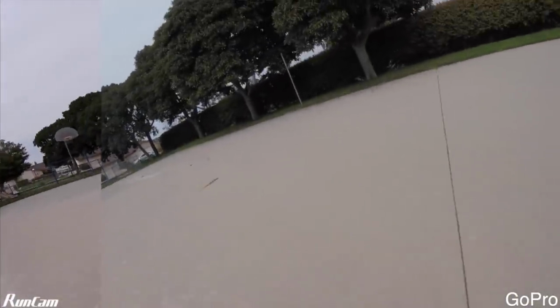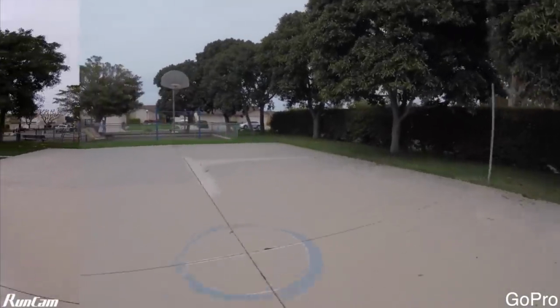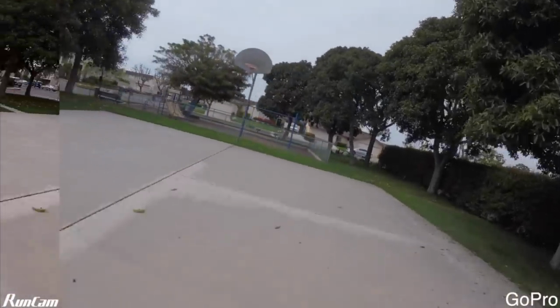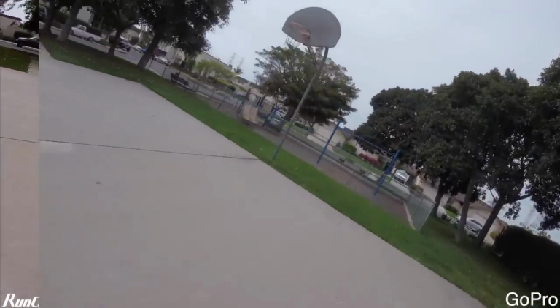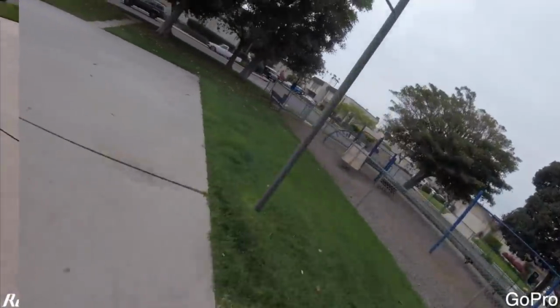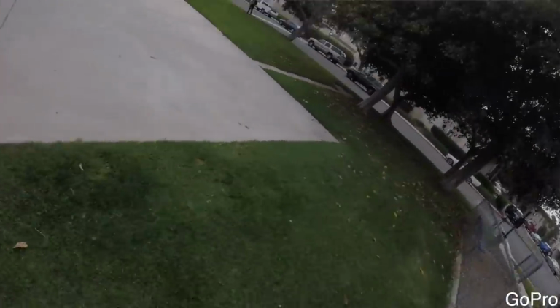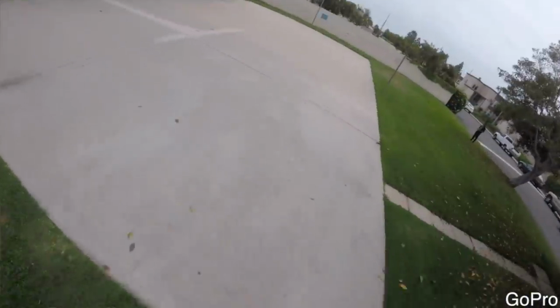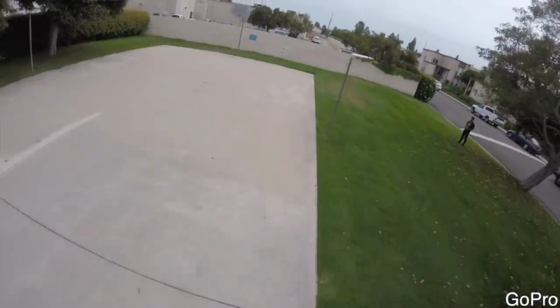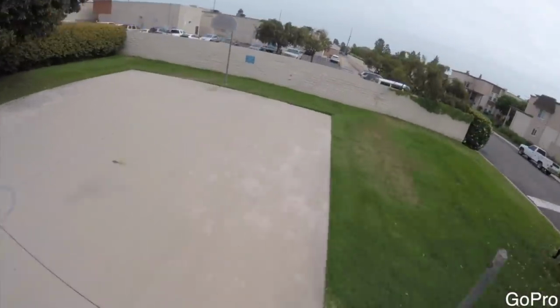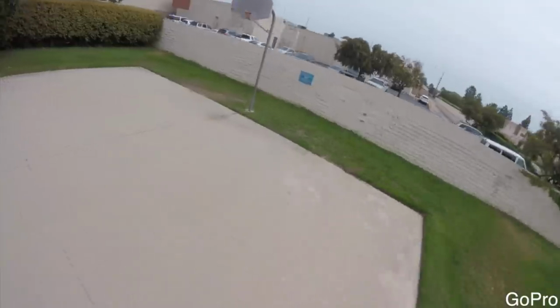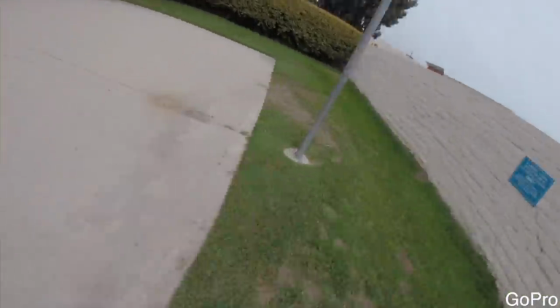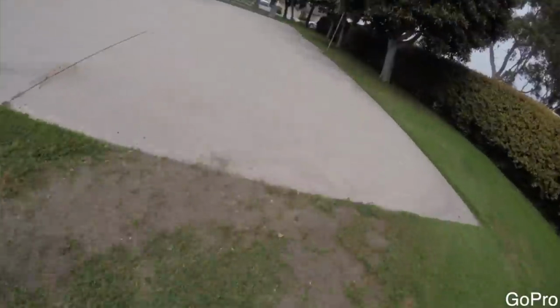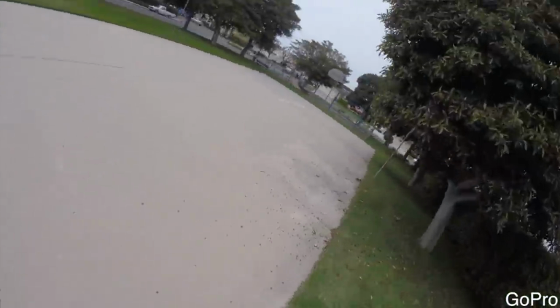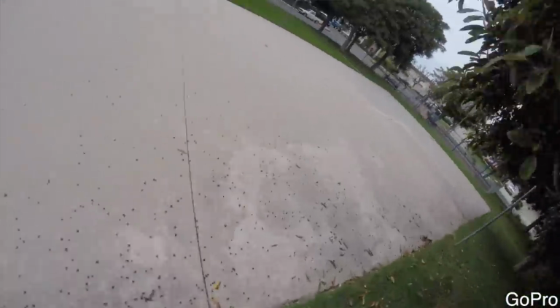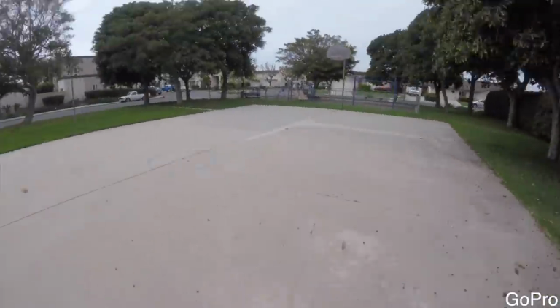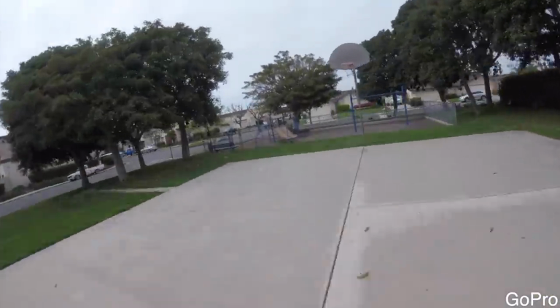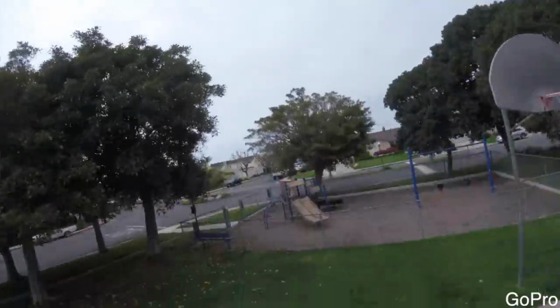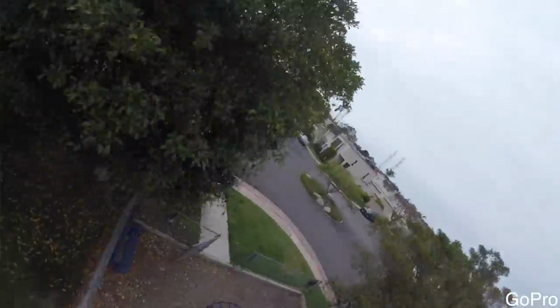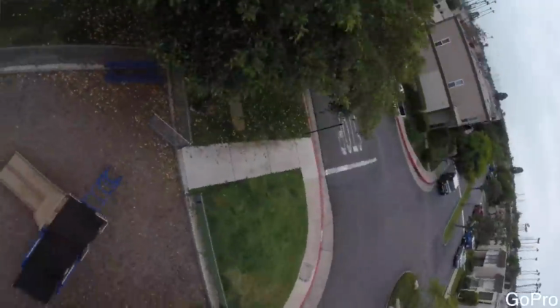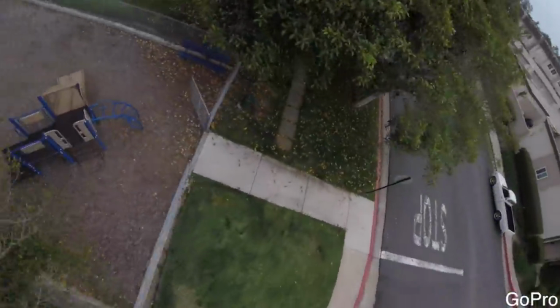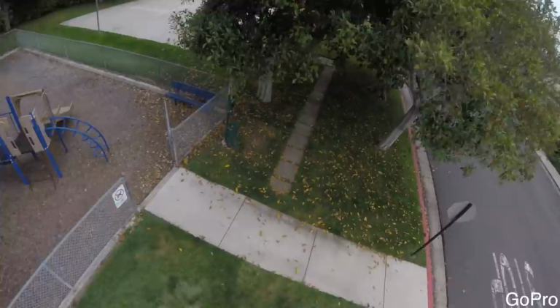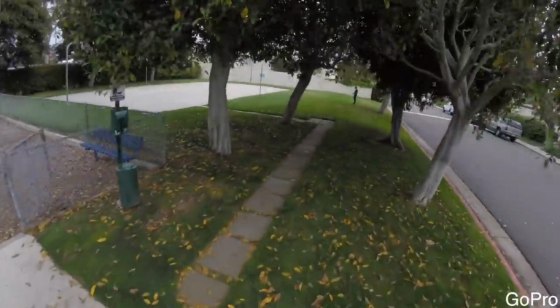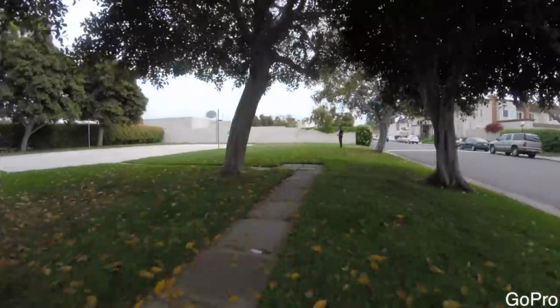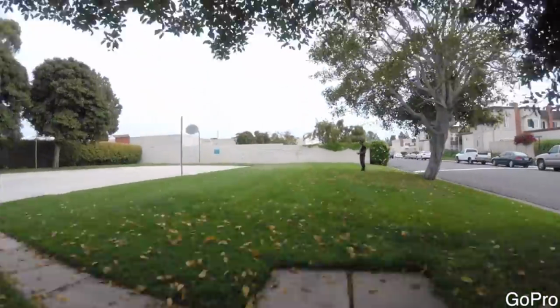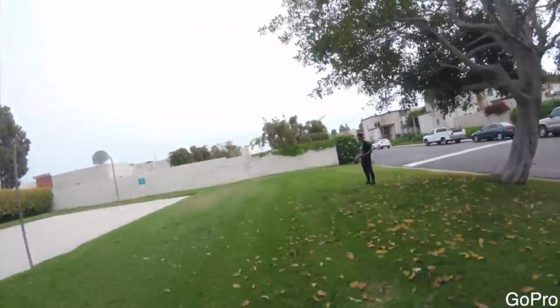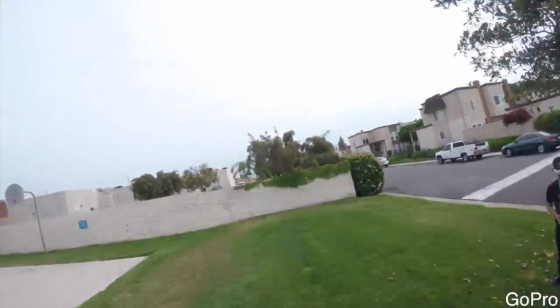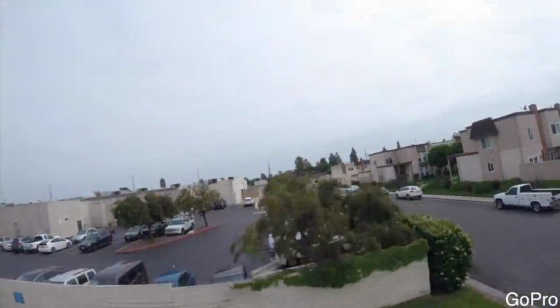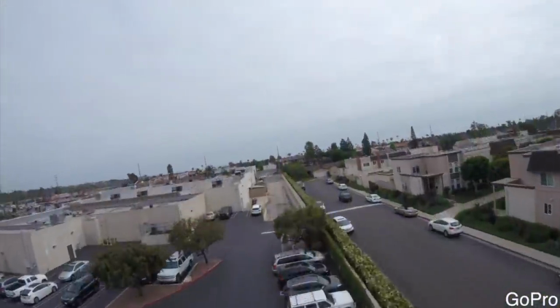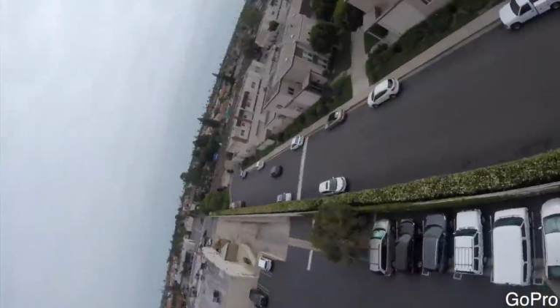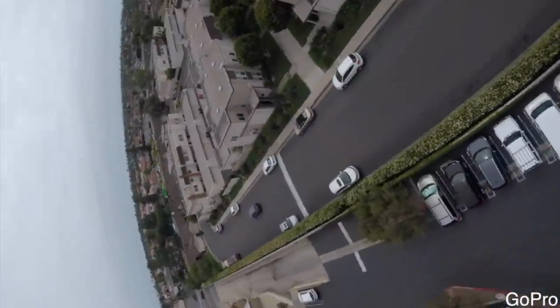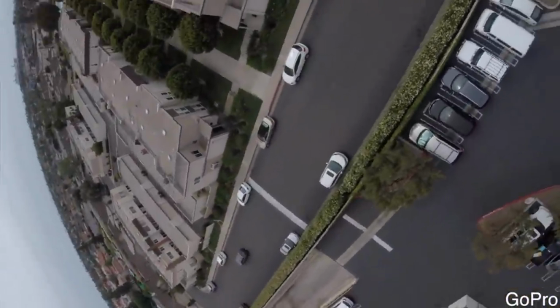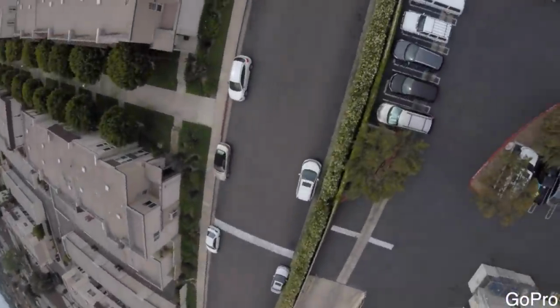Not bad. Let's go ahead and finish off the rest of this flight — I'll go back and forth between full screen on the GoPro versus full screen on the RunCam so you can see for yourself.